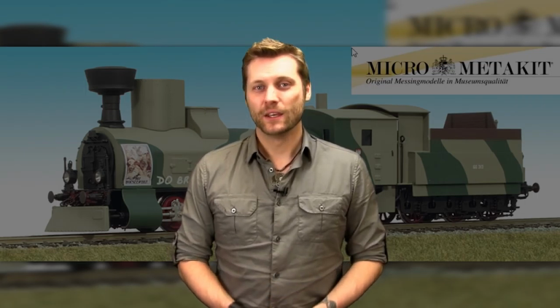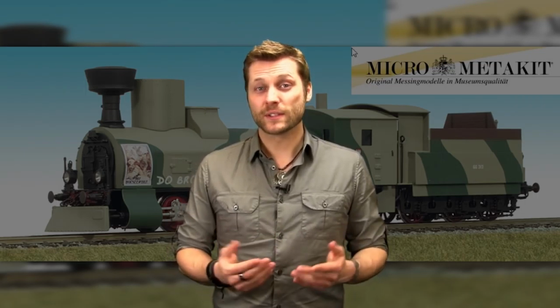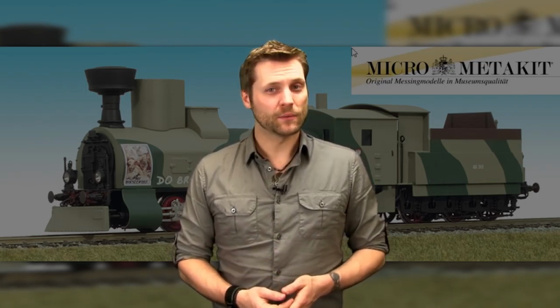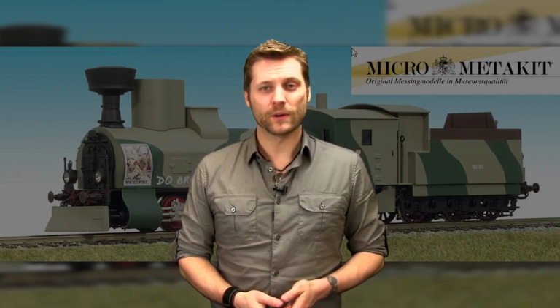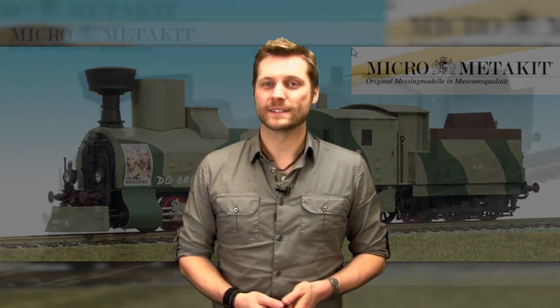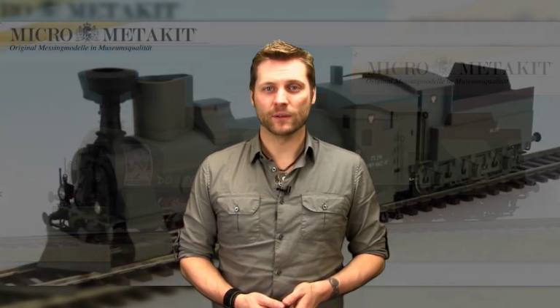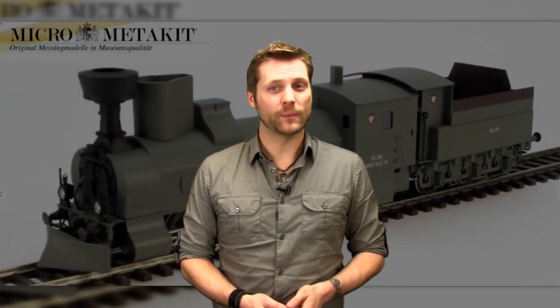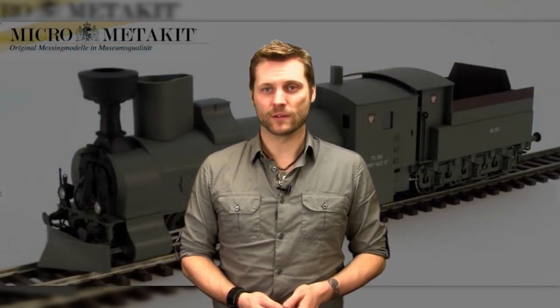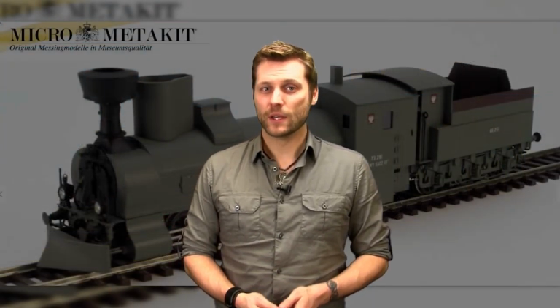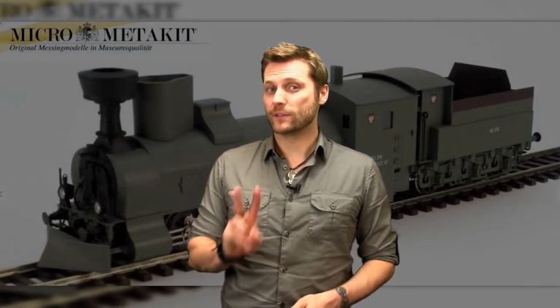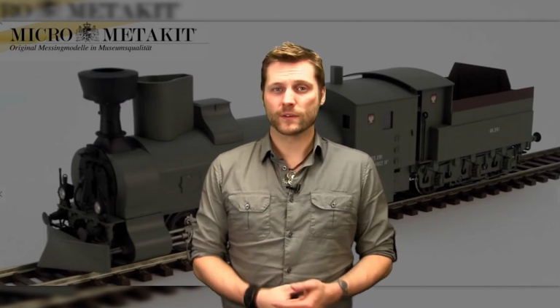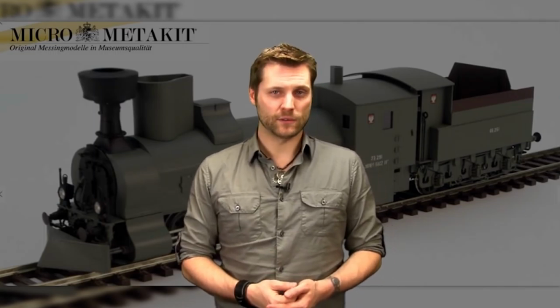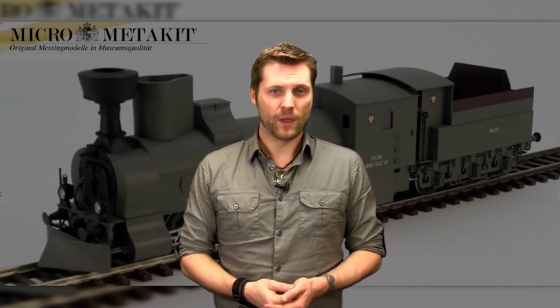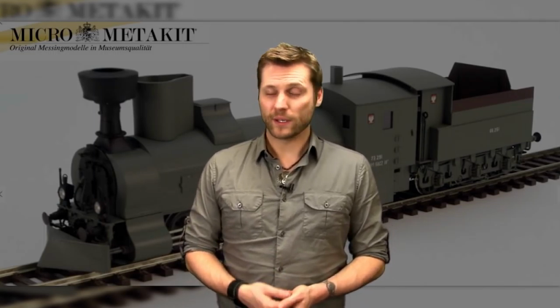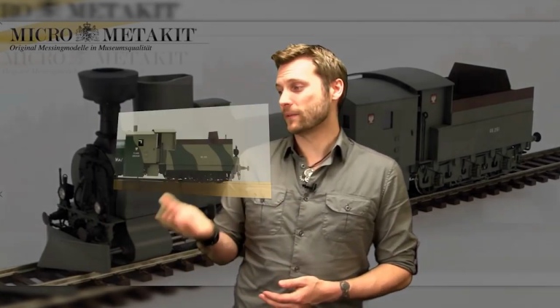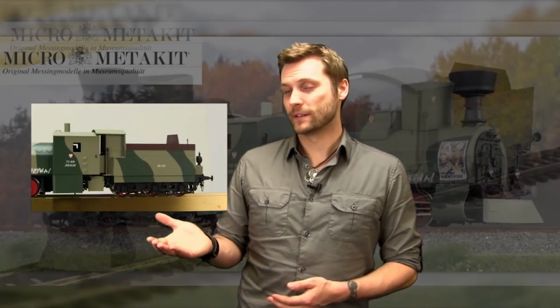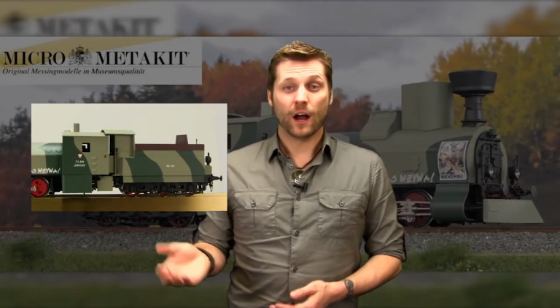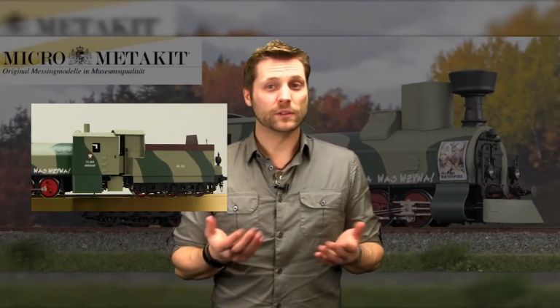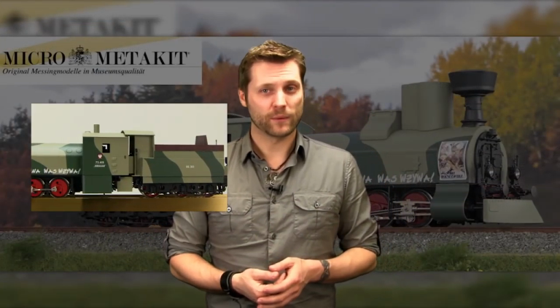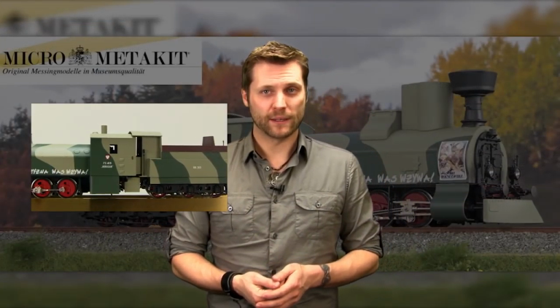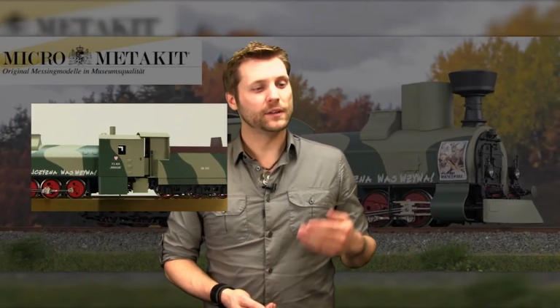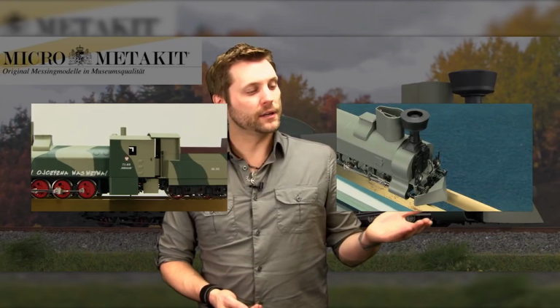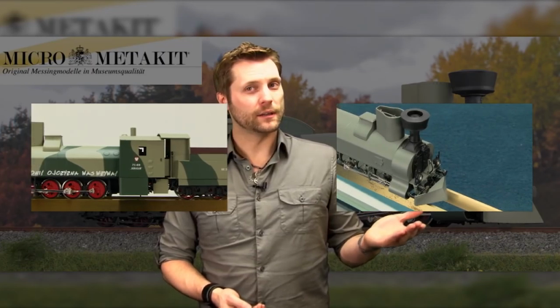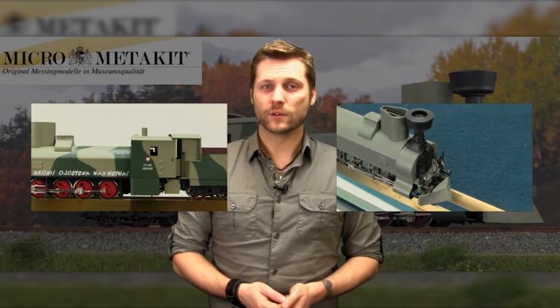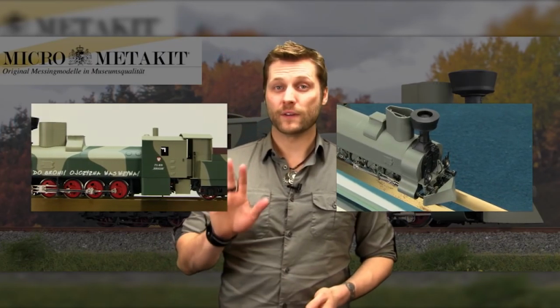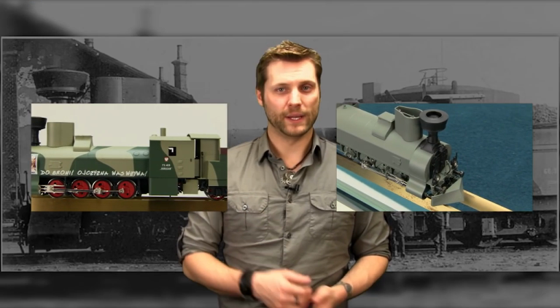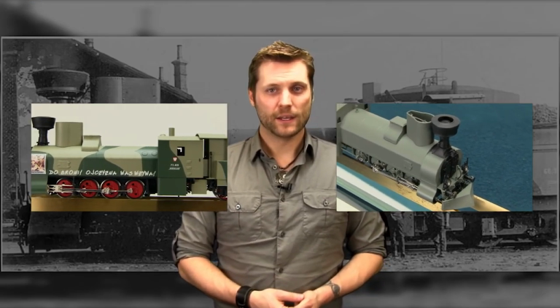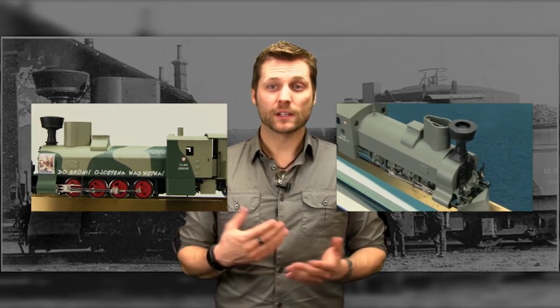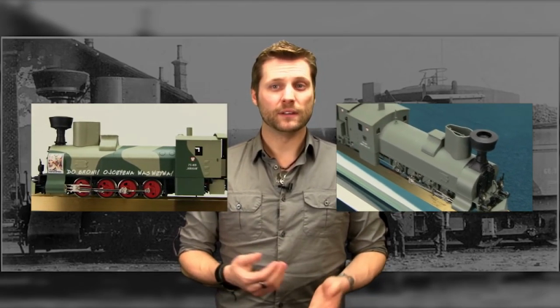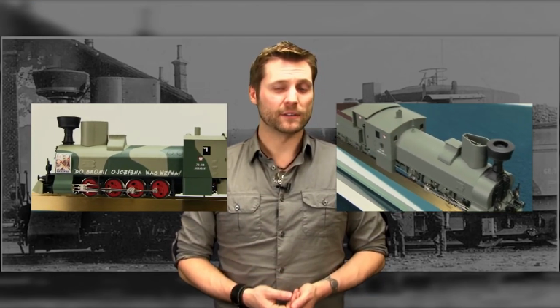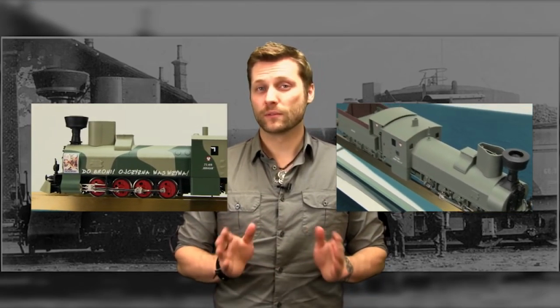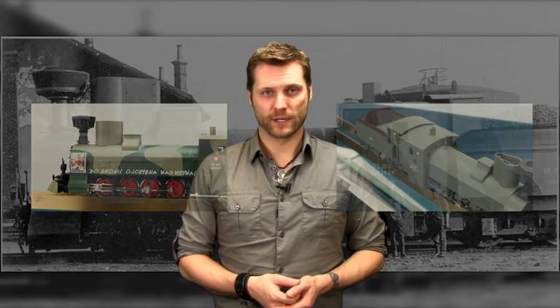We just received the World War One Class 73 Armored Panzer locomotives. We have two different versions to choose from: one in camouflage, of which only 20 were made, and a field gray-green, of which only five were made. So the collectability of these models is truly remarkable.